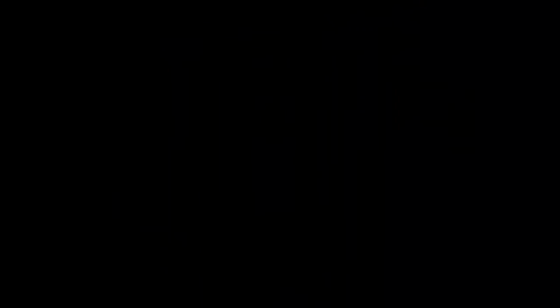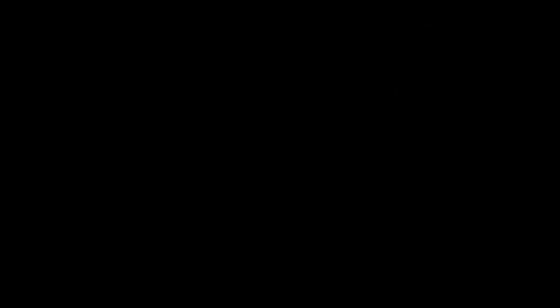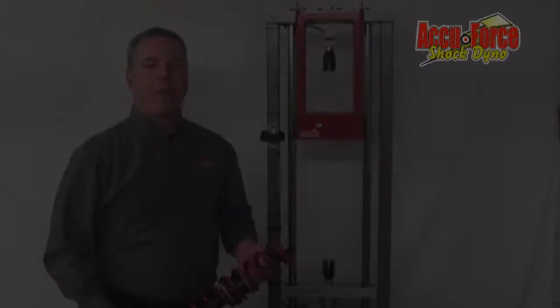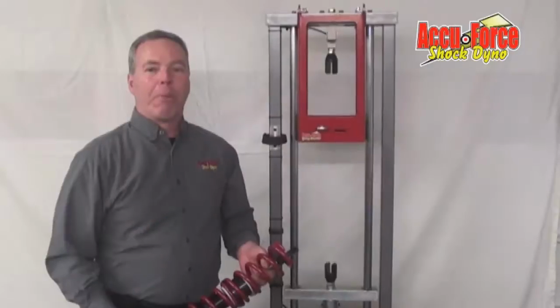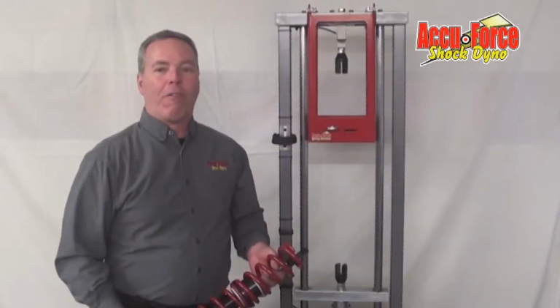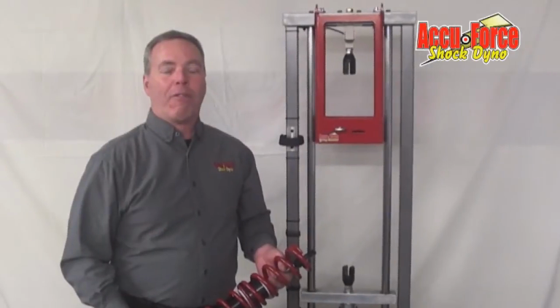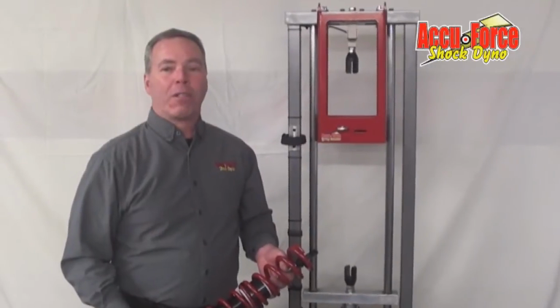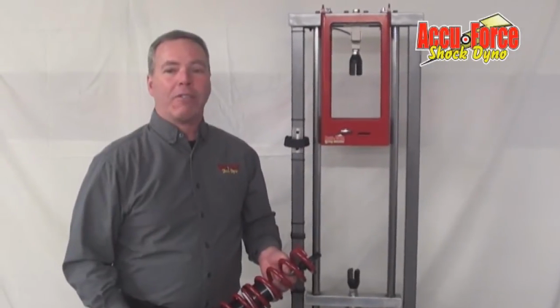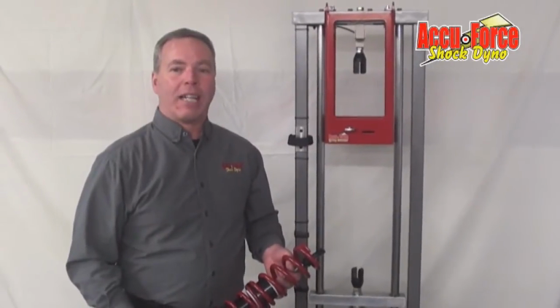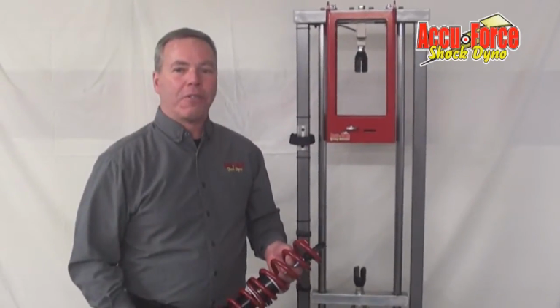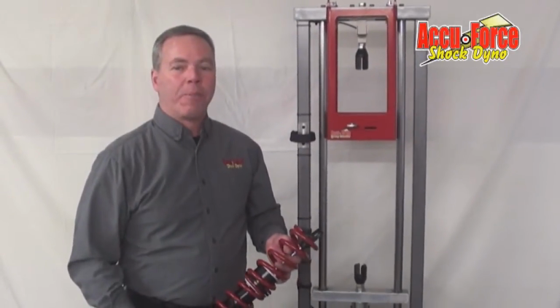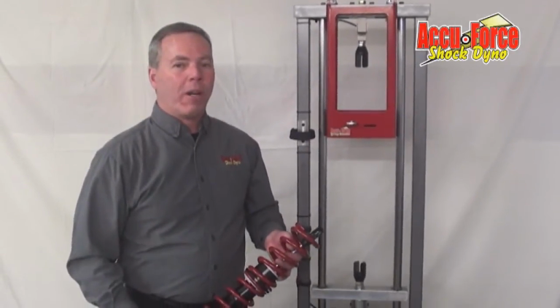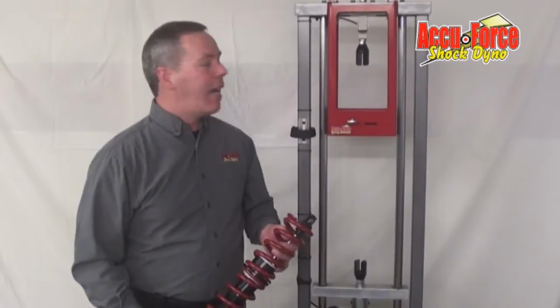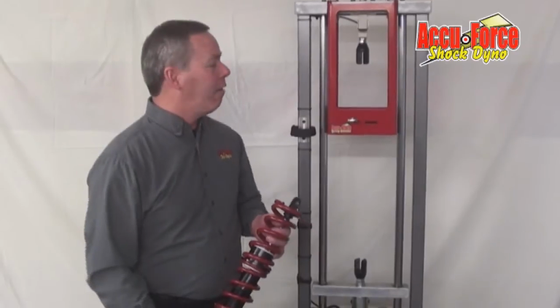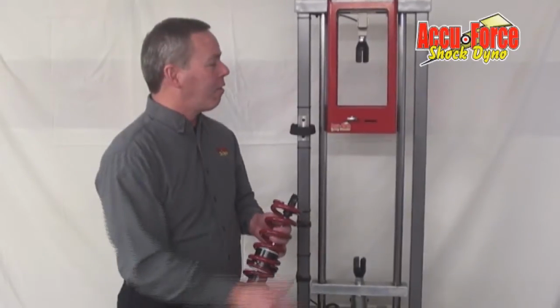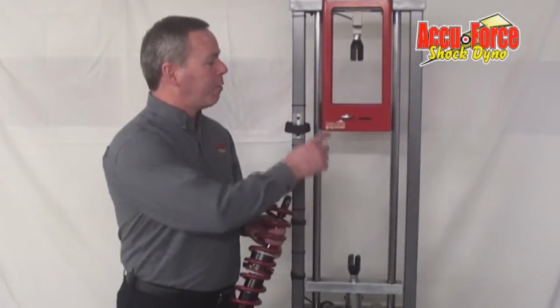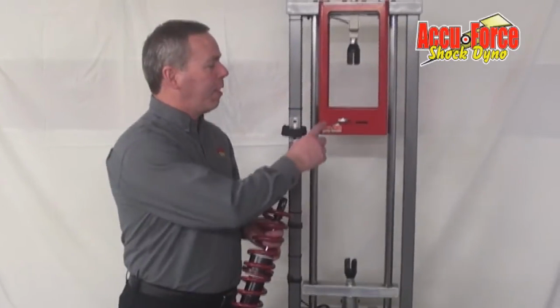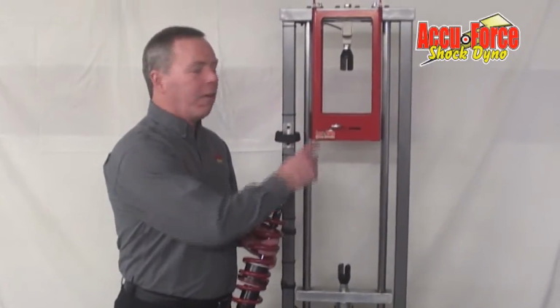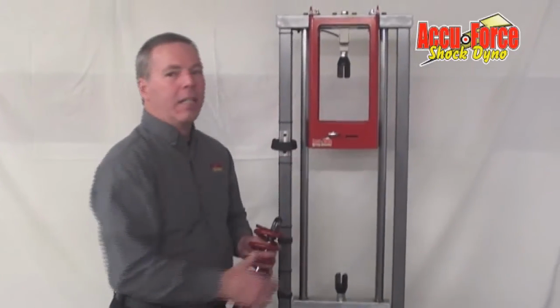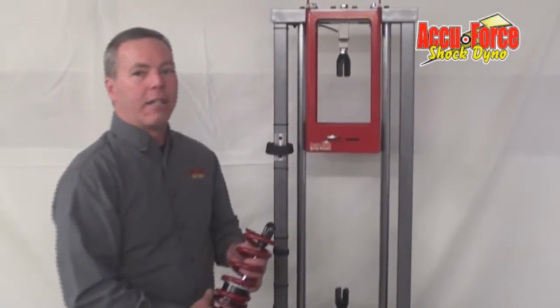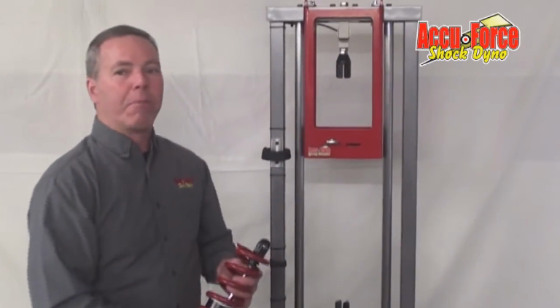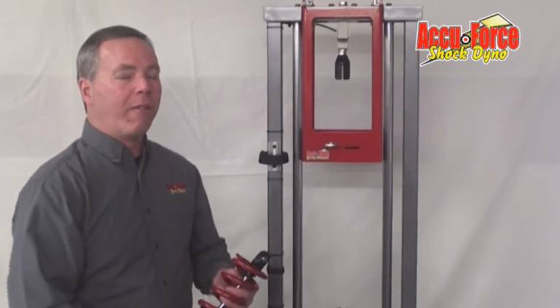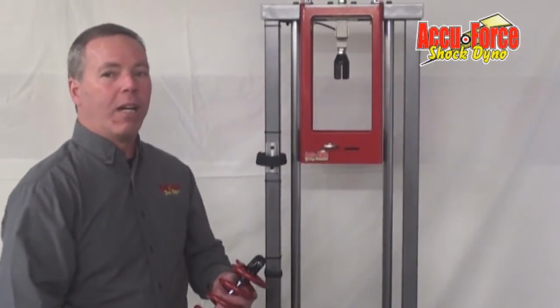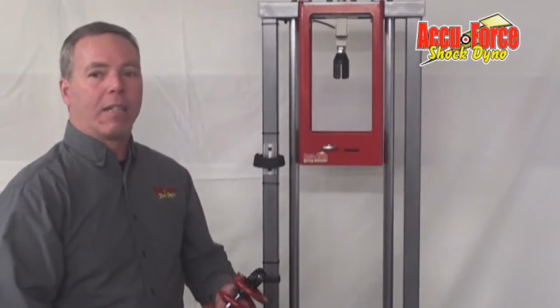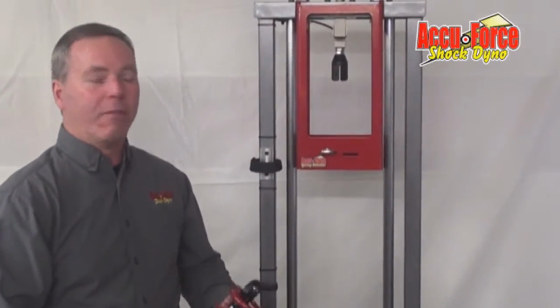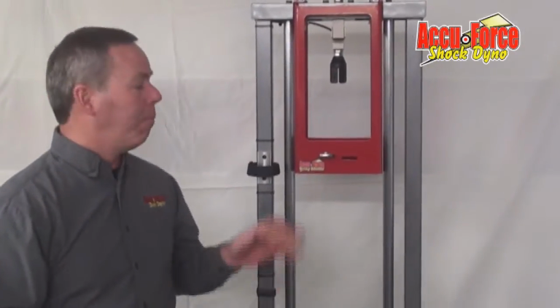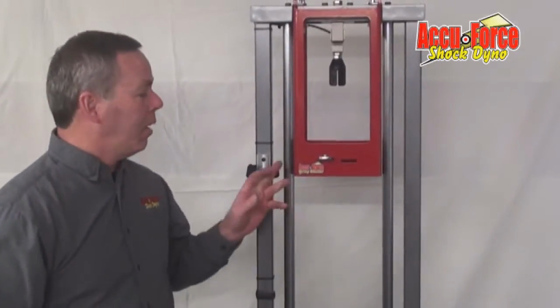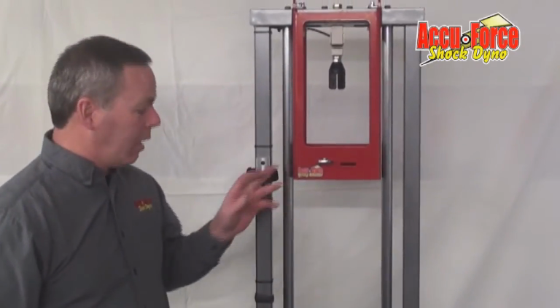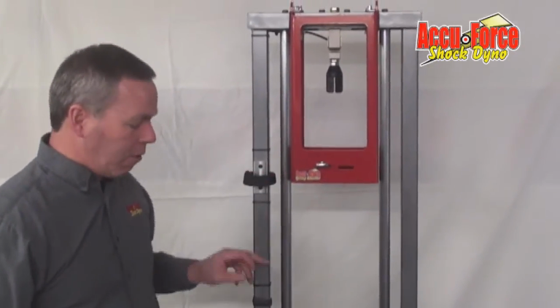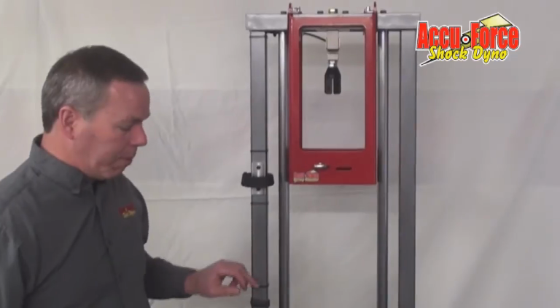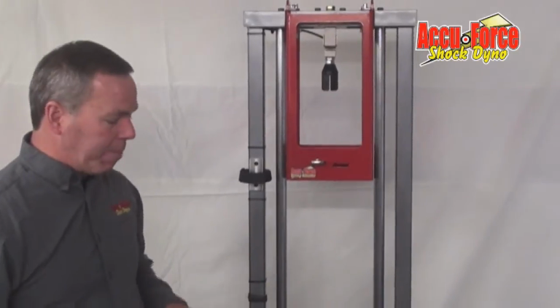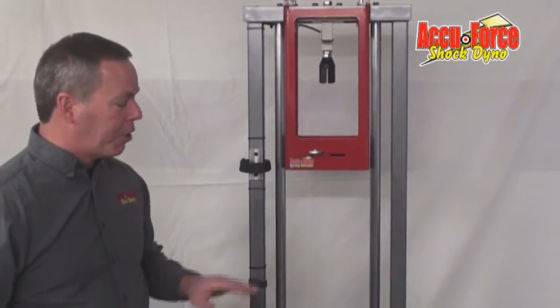Hi, I'm Keith Berner of AccuForce Dinos and Testers. We're here today to introduce our new spring loader. It's an option we've developed that goes on our spring smasher.